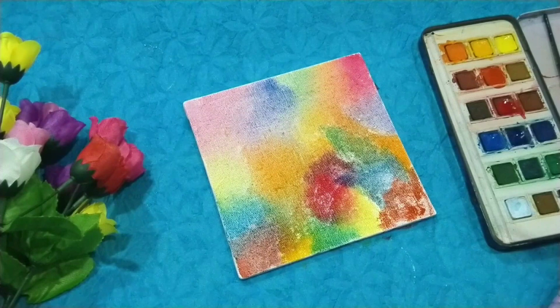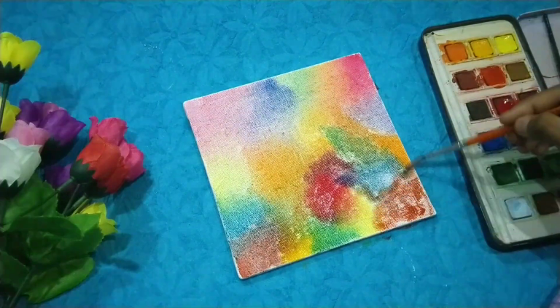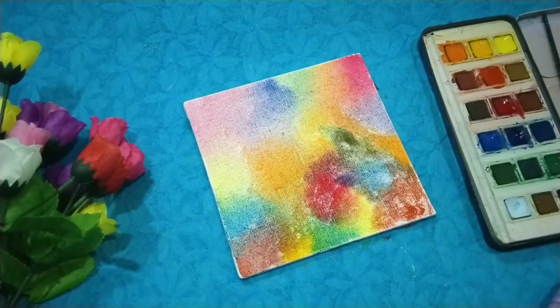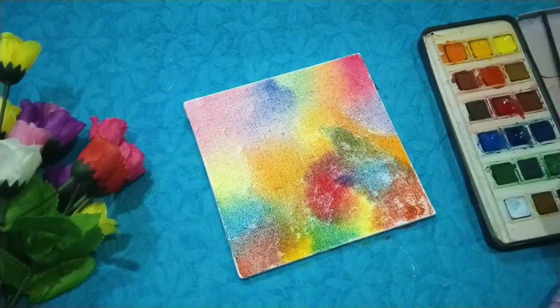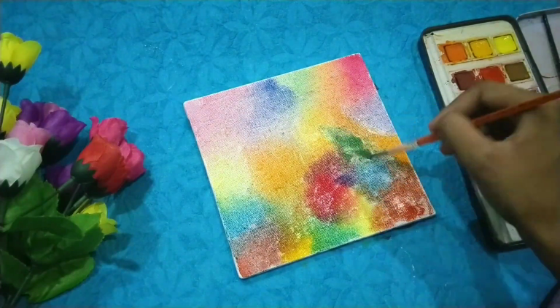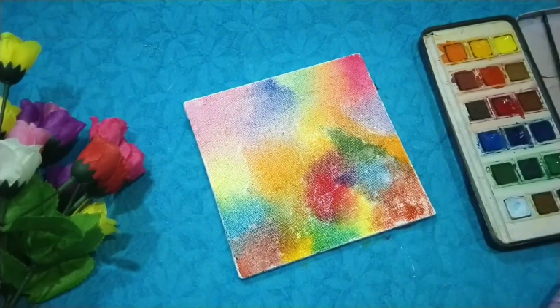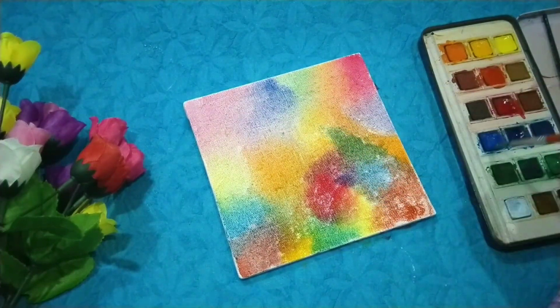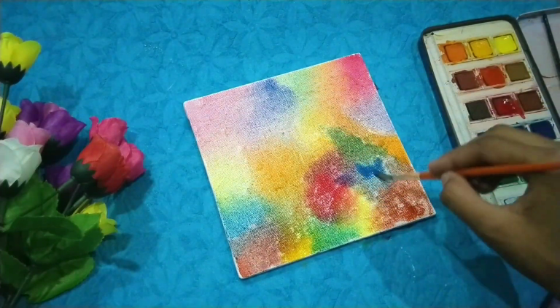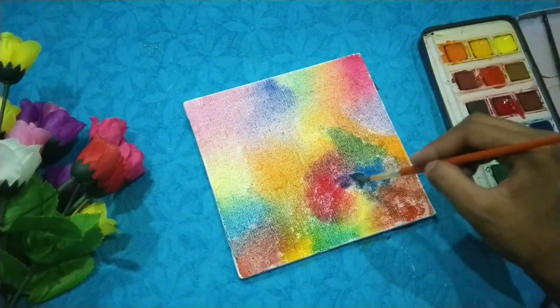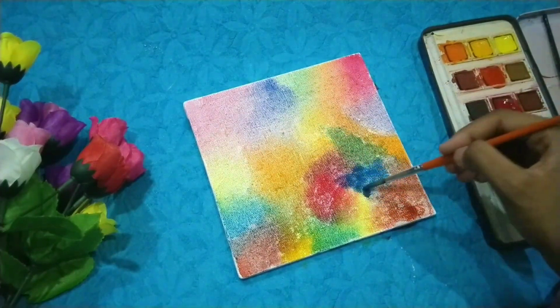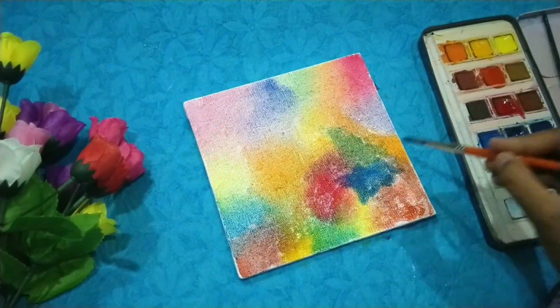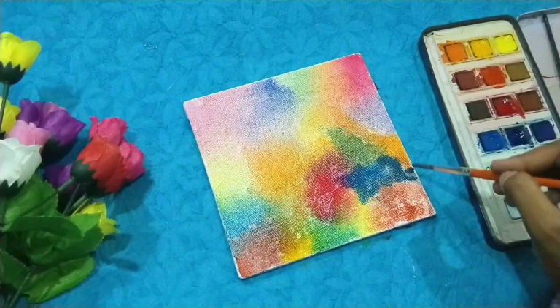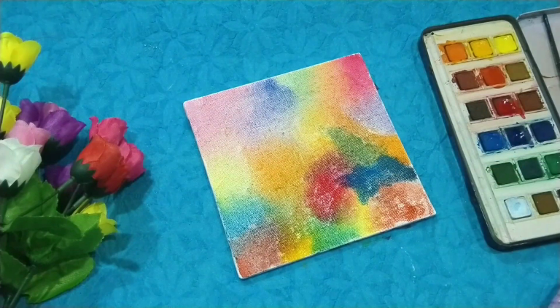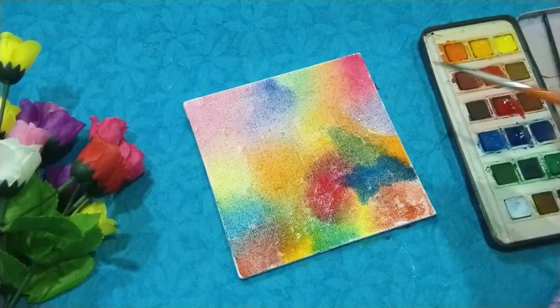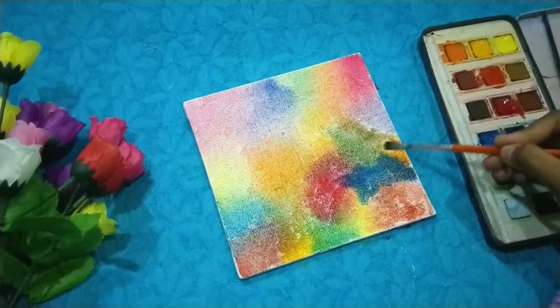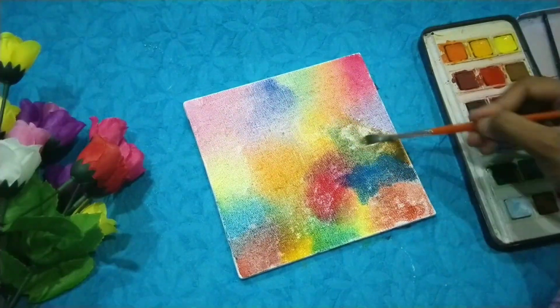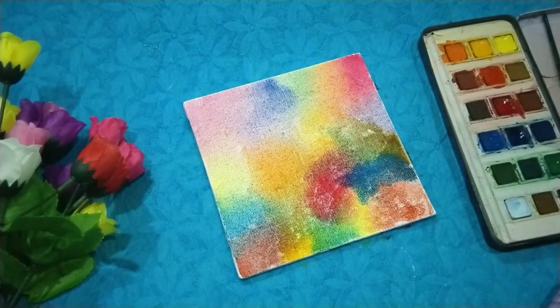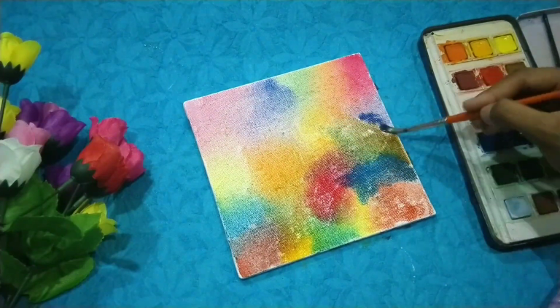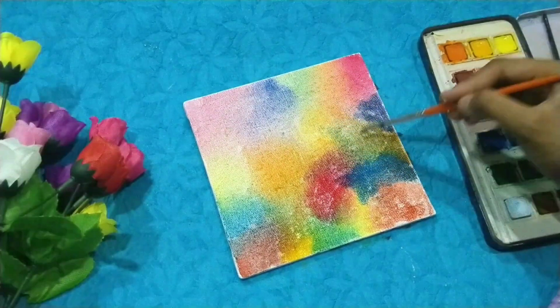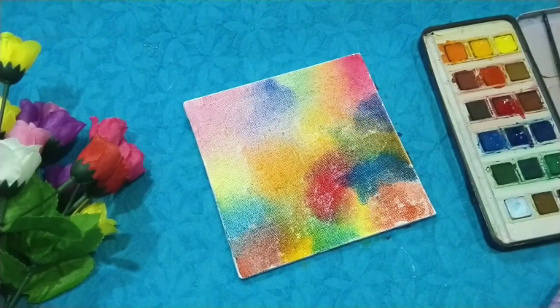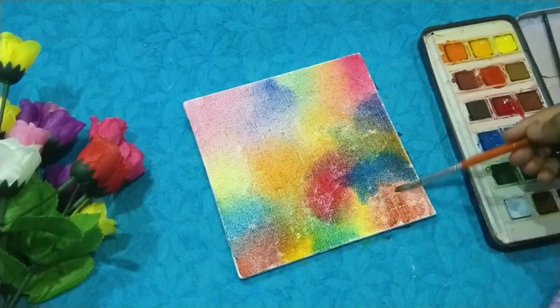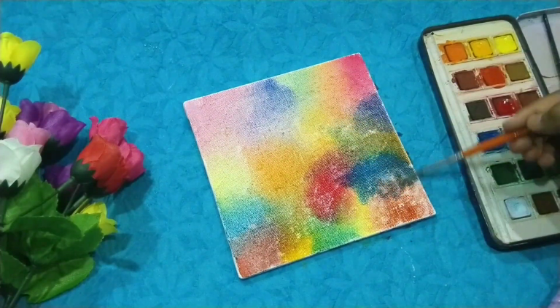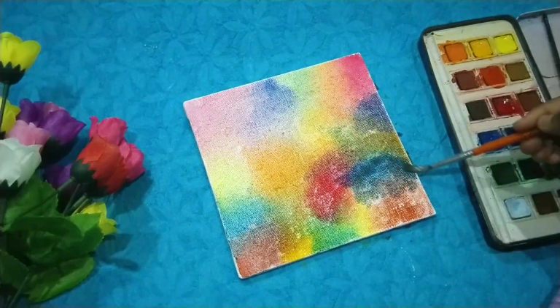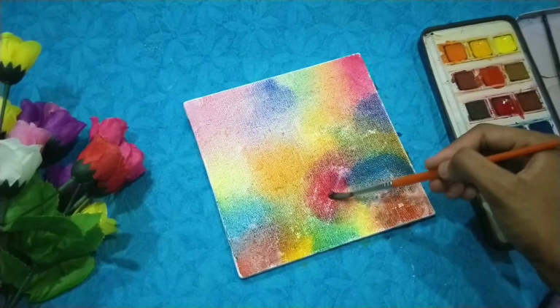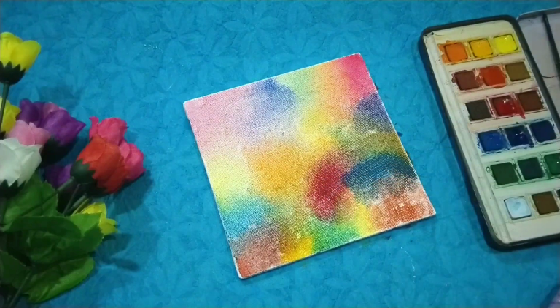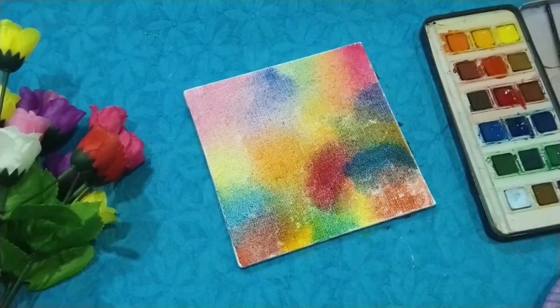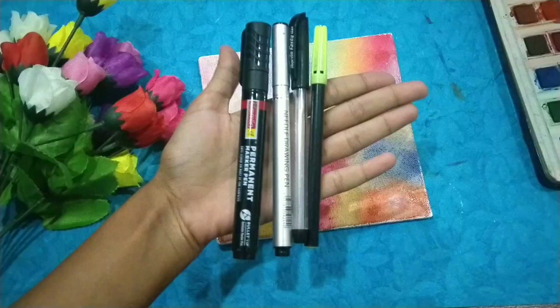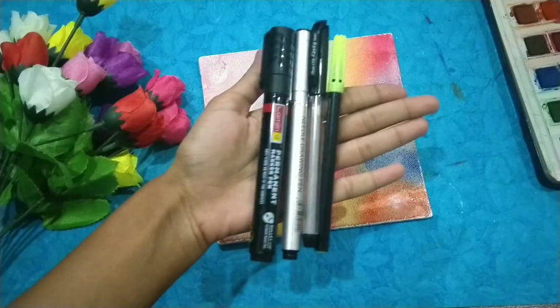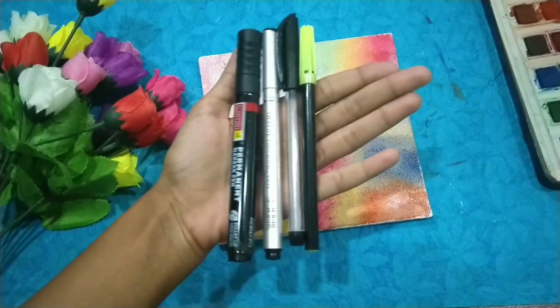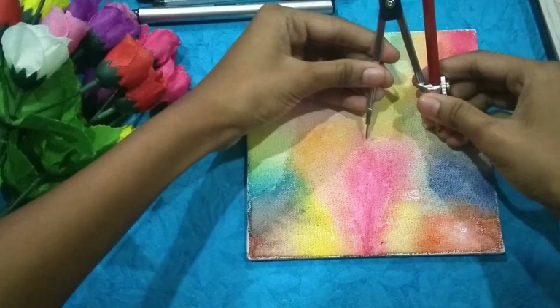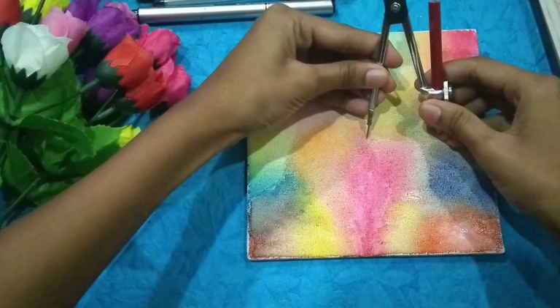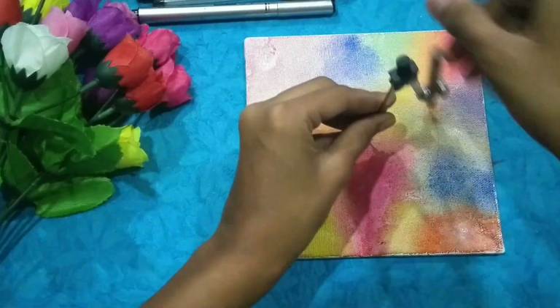So now the background is almost done. I will leave it to dry and then we will continue further. These are the paints which I am going to use.